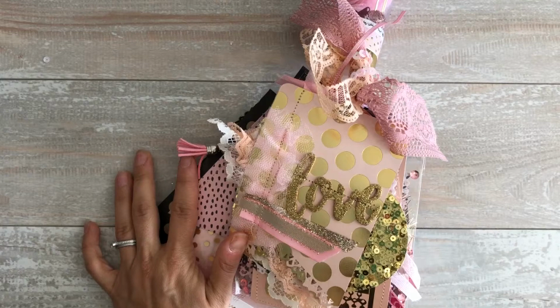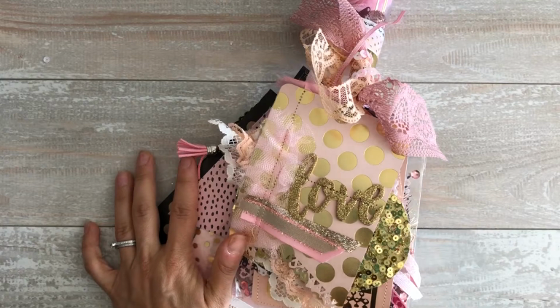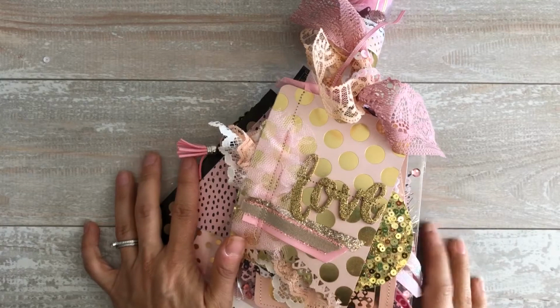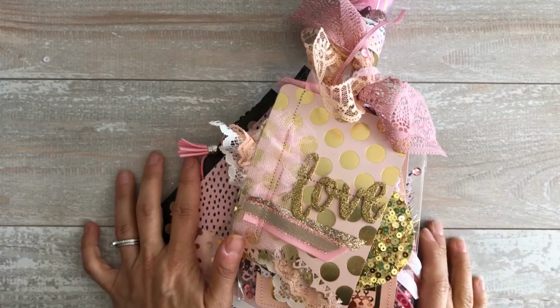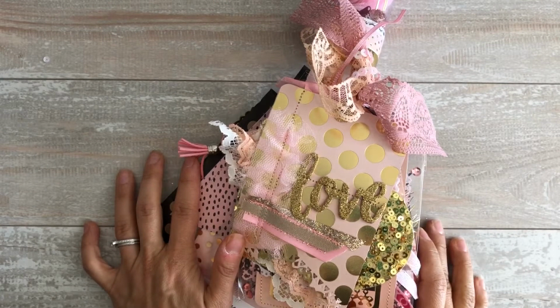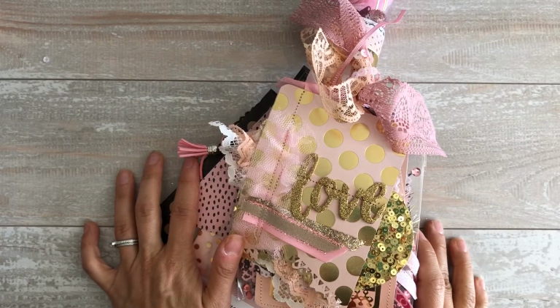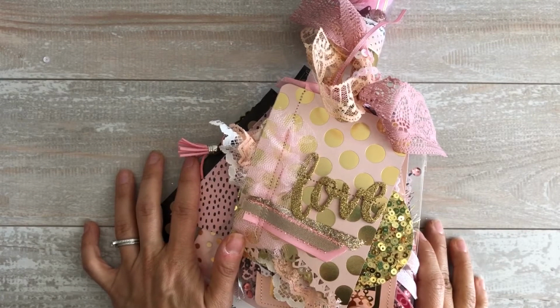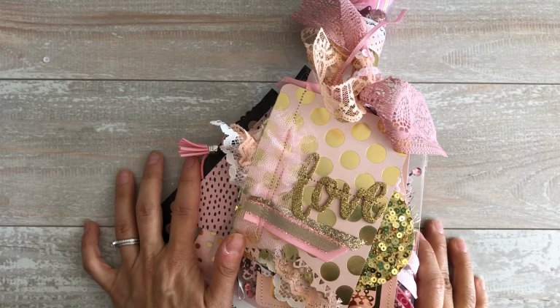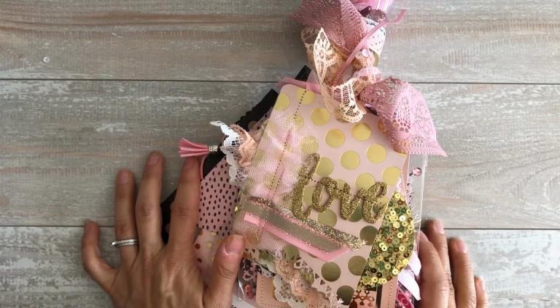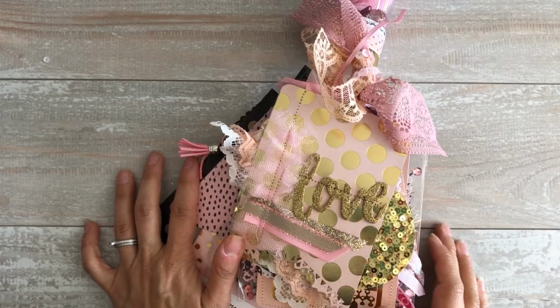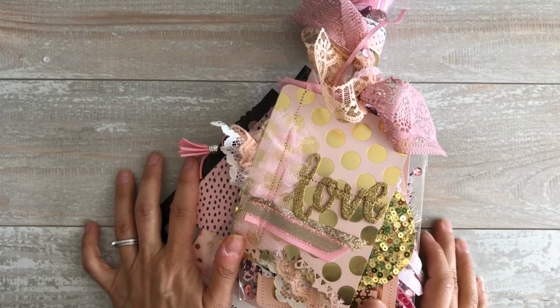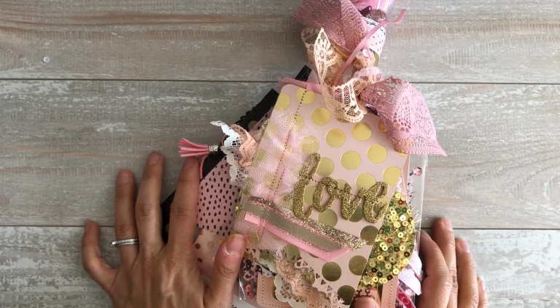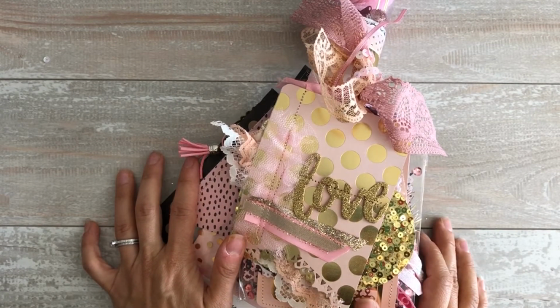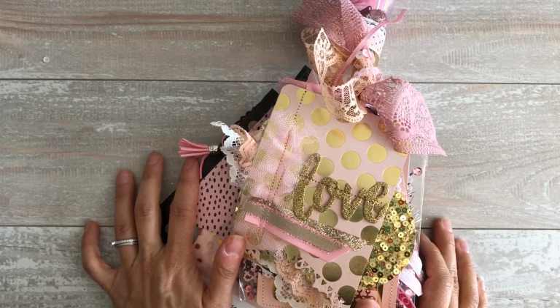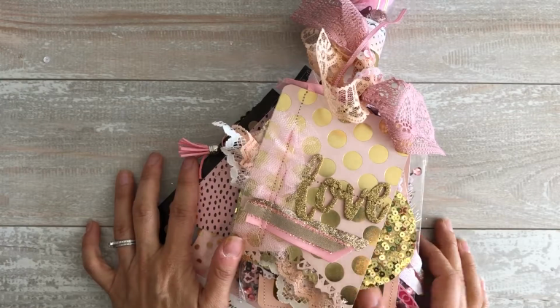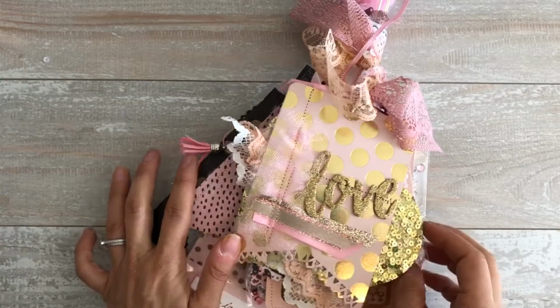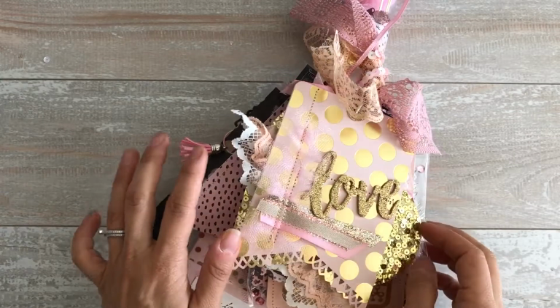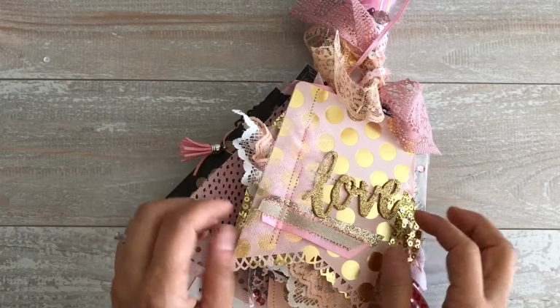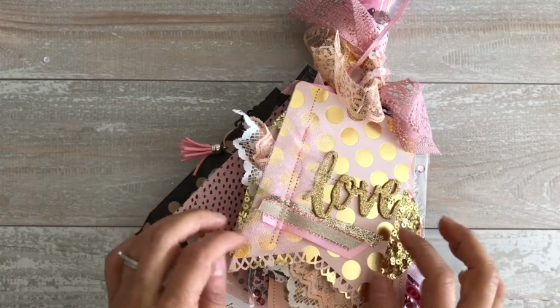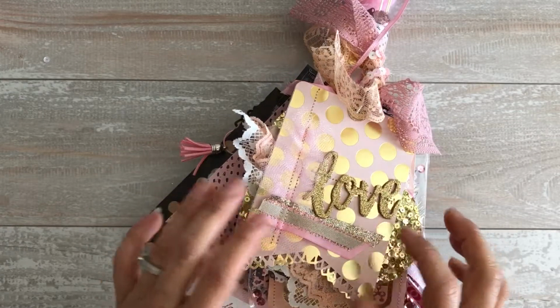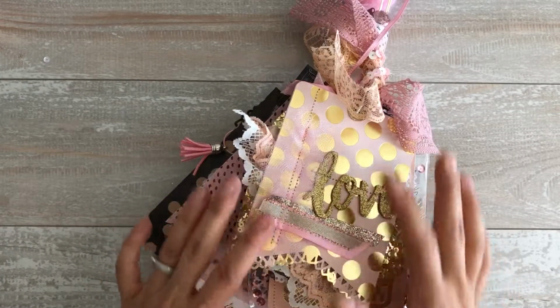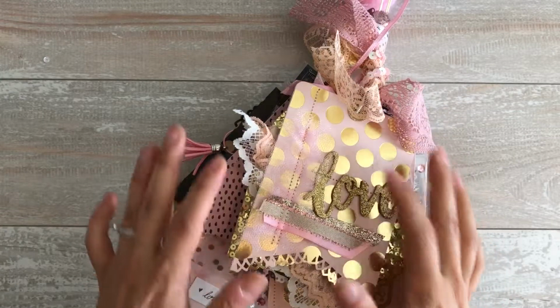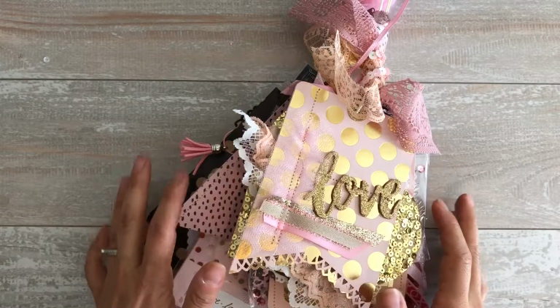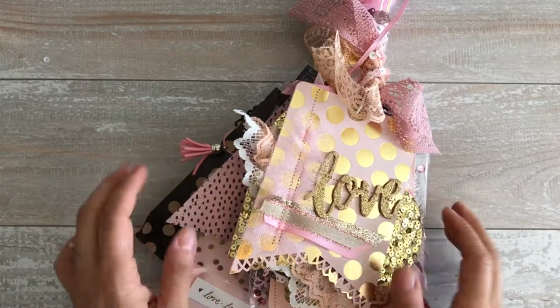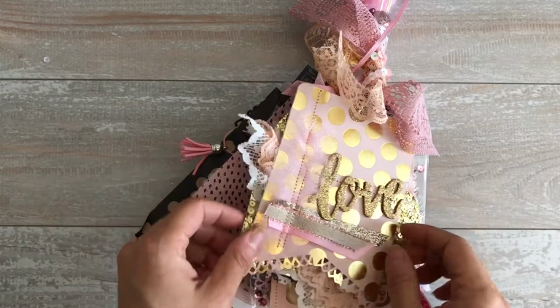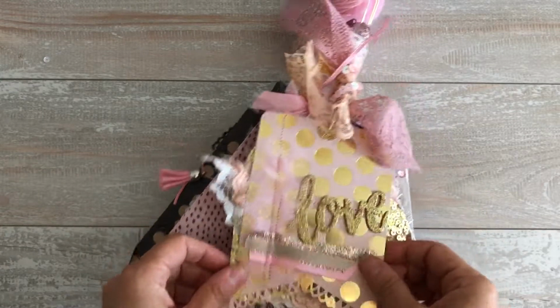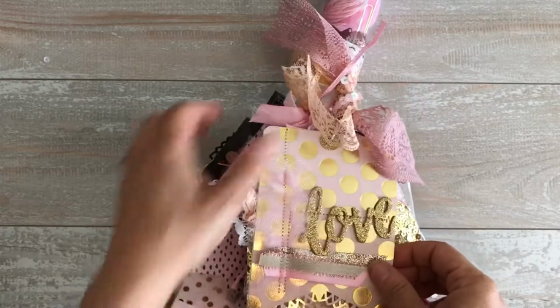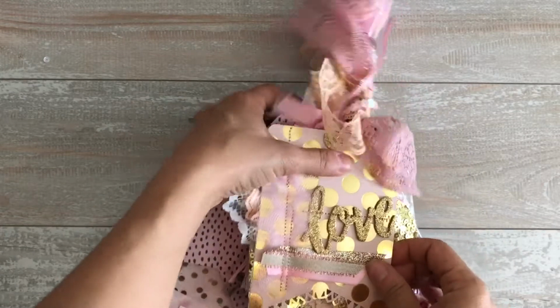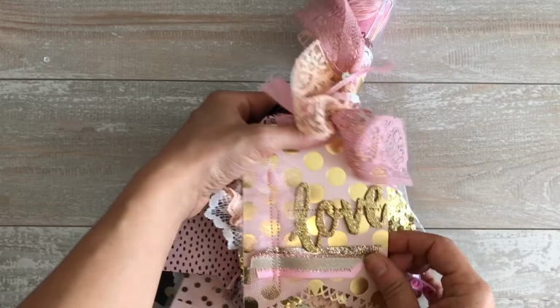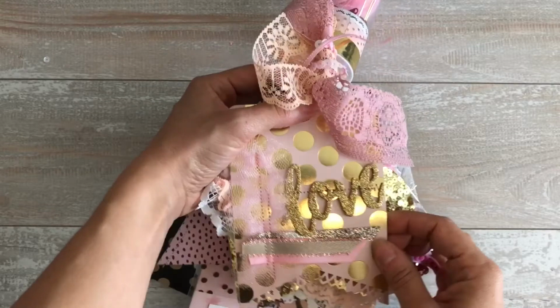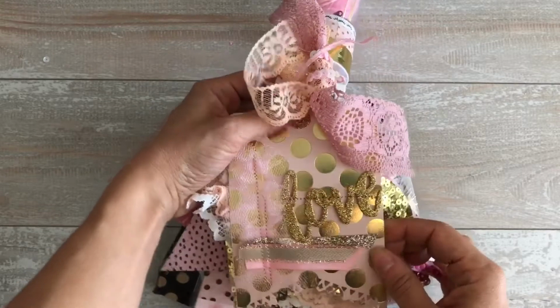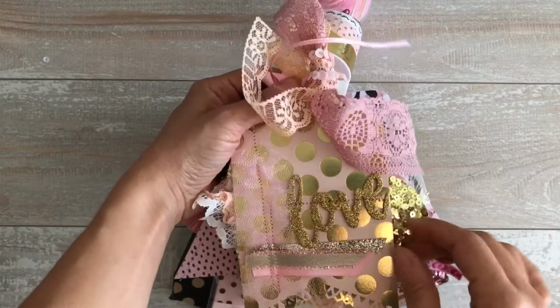Hi everybody, I want to share with you this incoming tag that I got from Craft Purge, and I'm super excited. I'm sorry if it's out of frame — I'm still learning how to do the YouTube video thing.